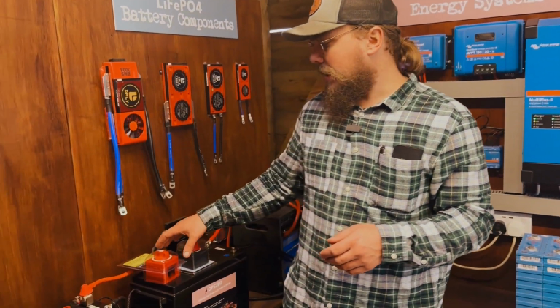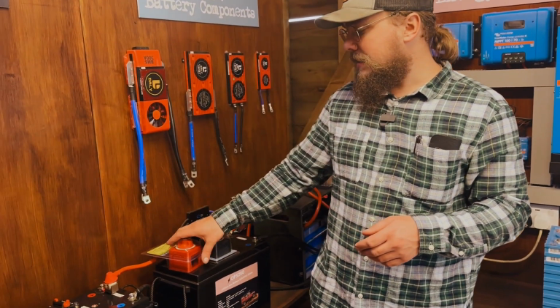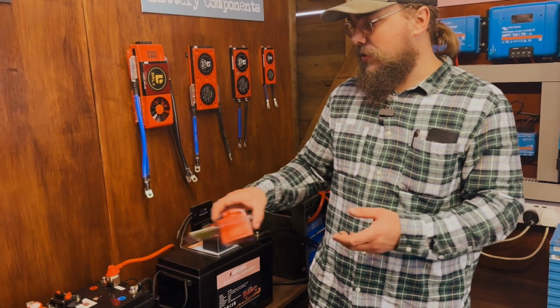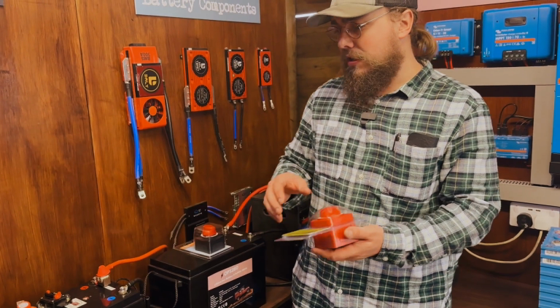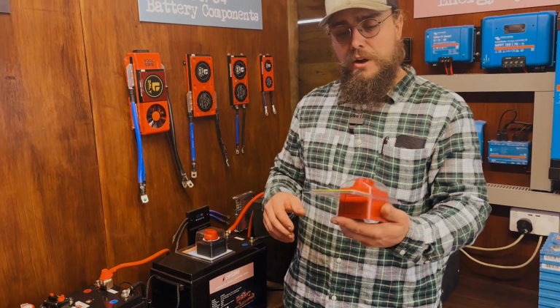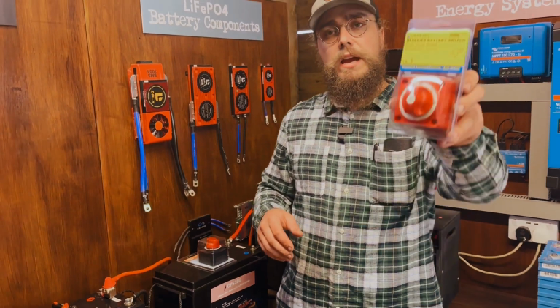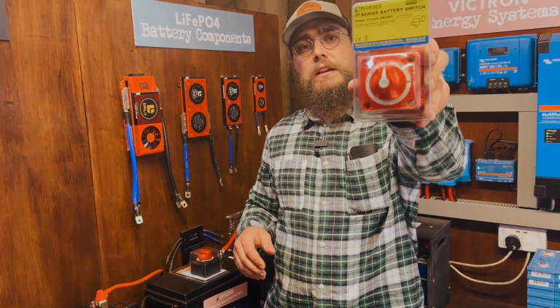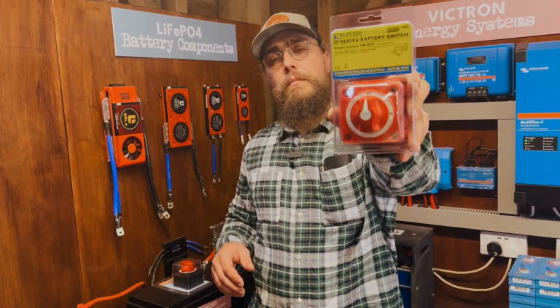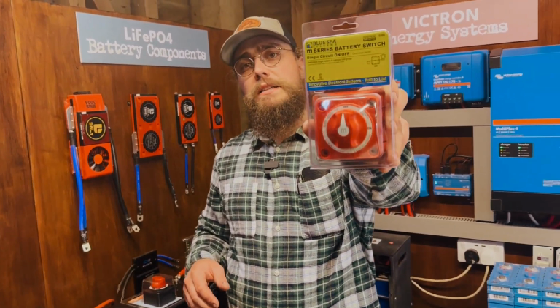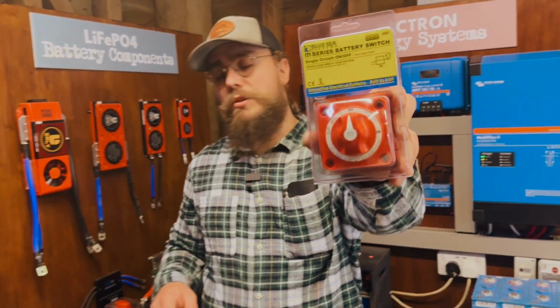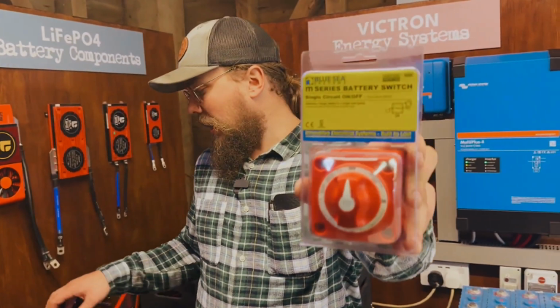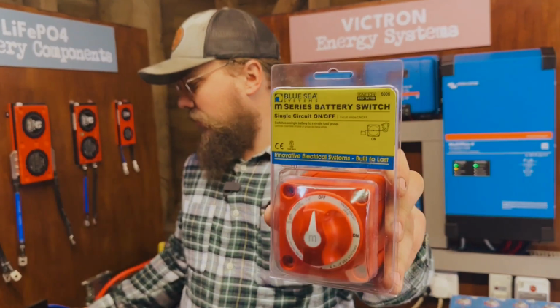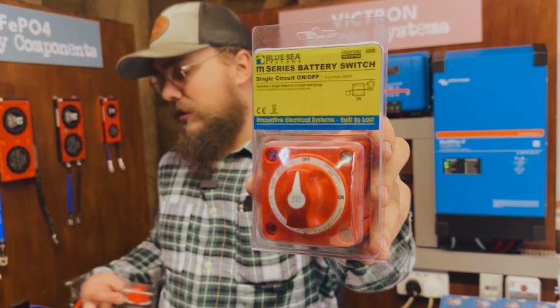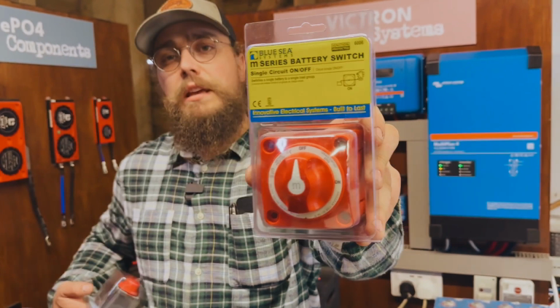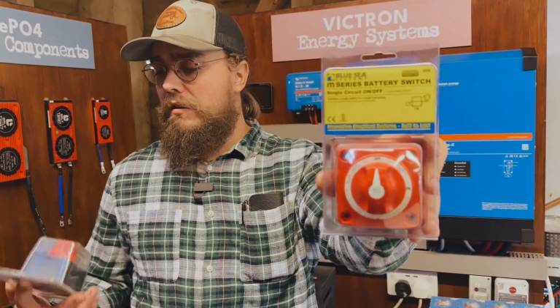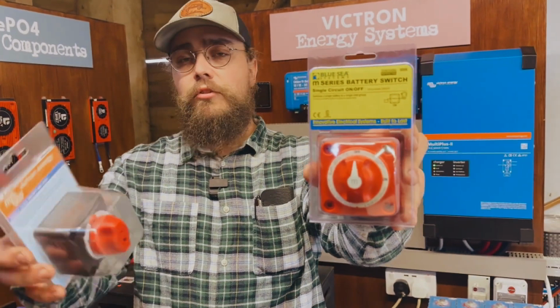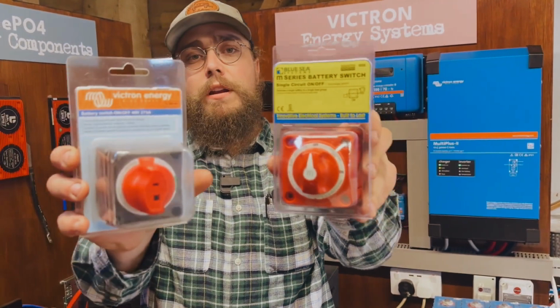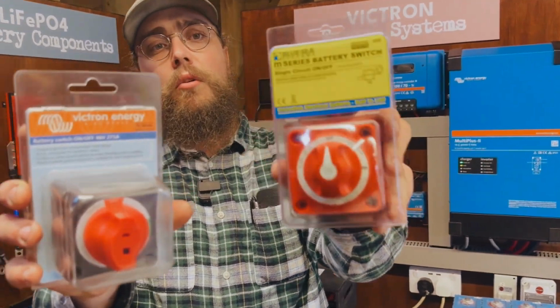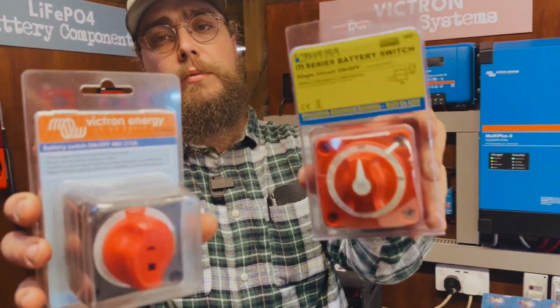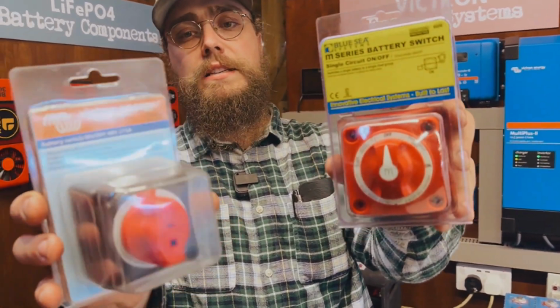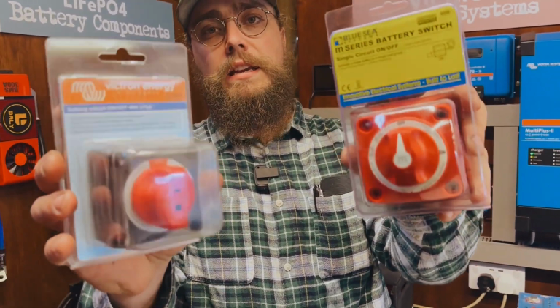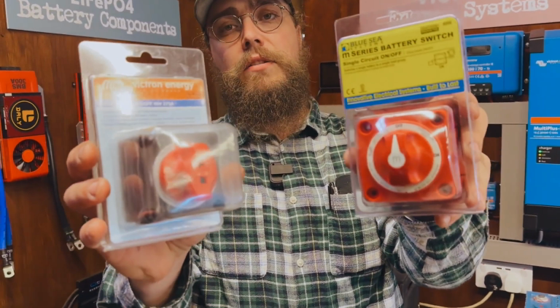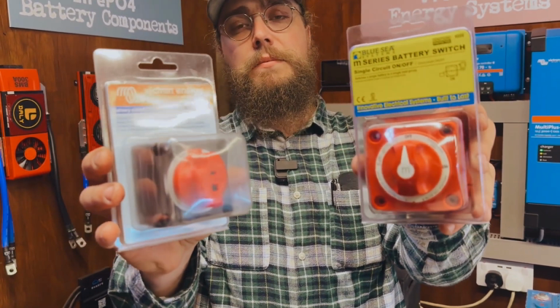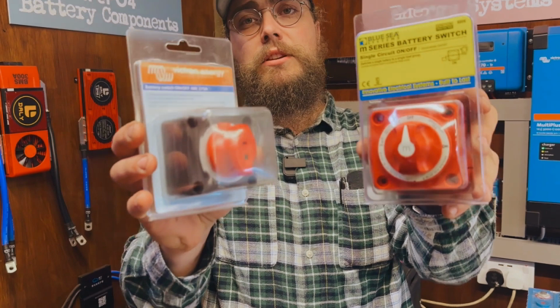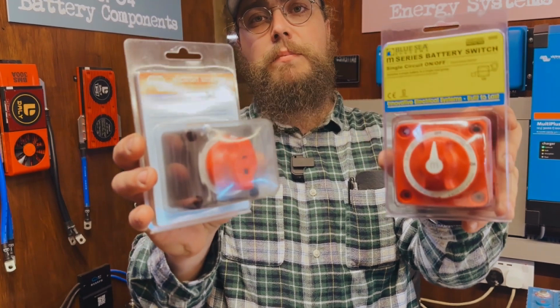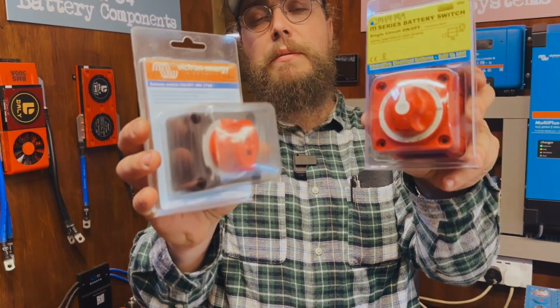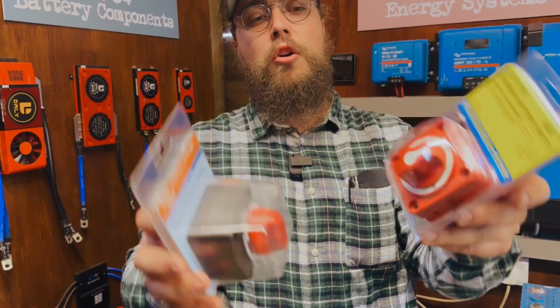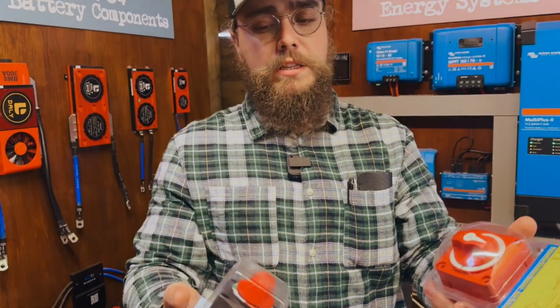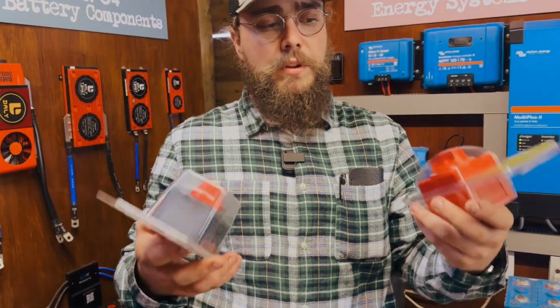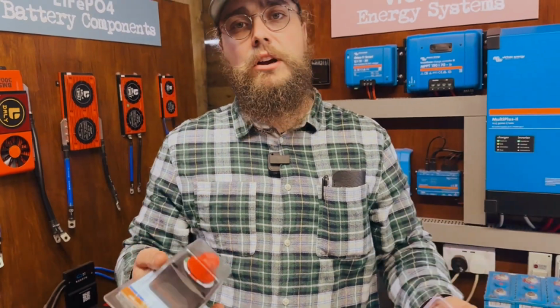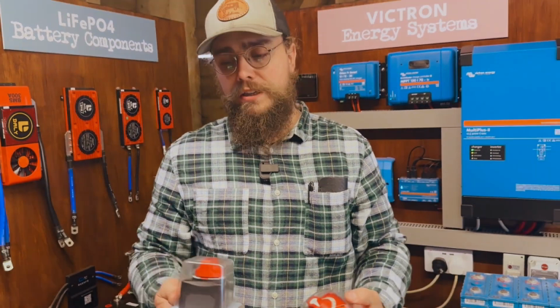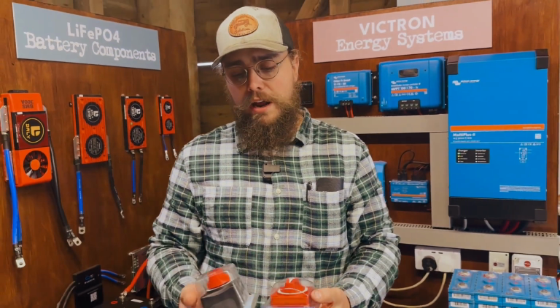When it comes to isolator switches, for a master isolator switch we actually either use the Victron one or the Blue Seas. And yes, they look very similar to the cheap Amazon knockoff ones, but these are trusted brands.